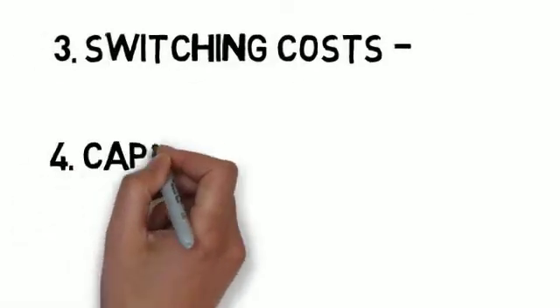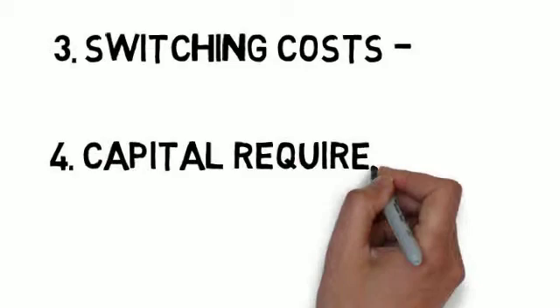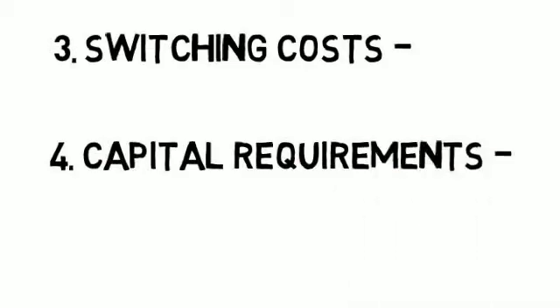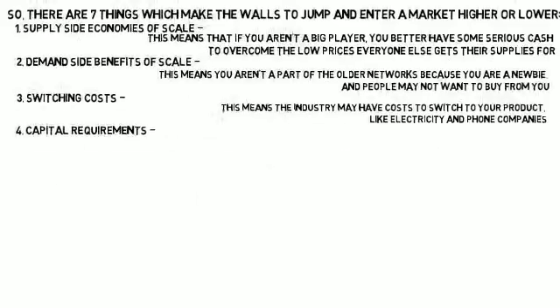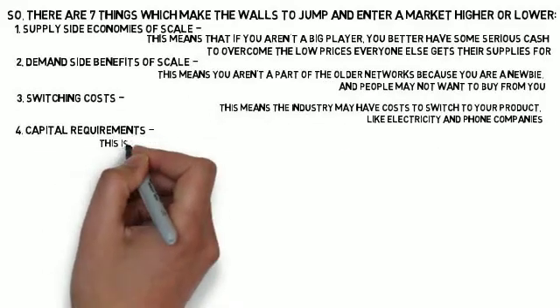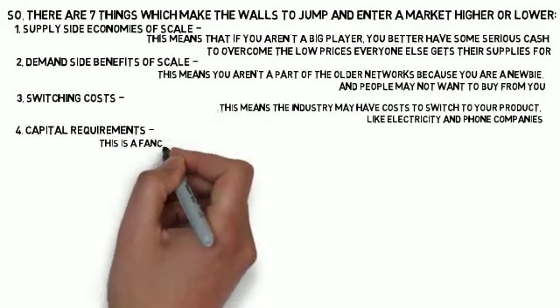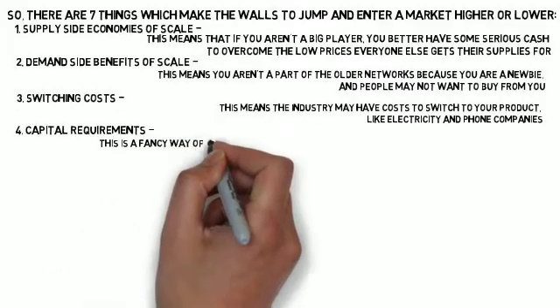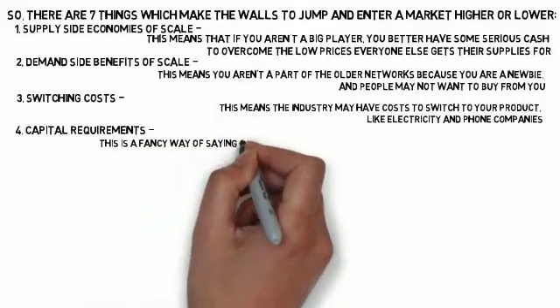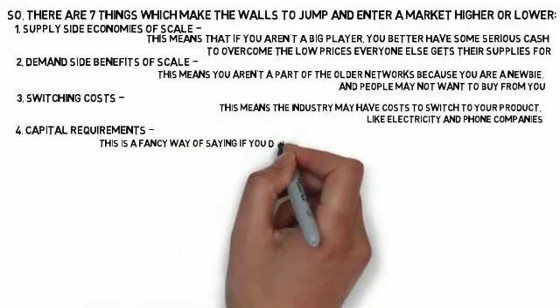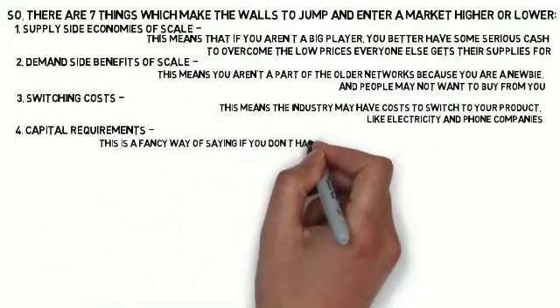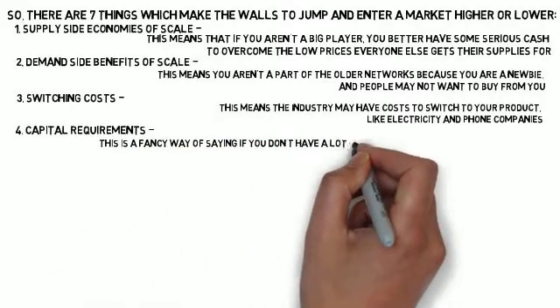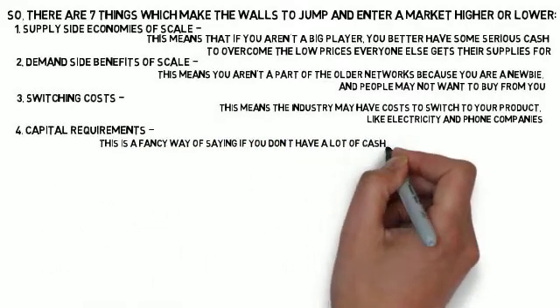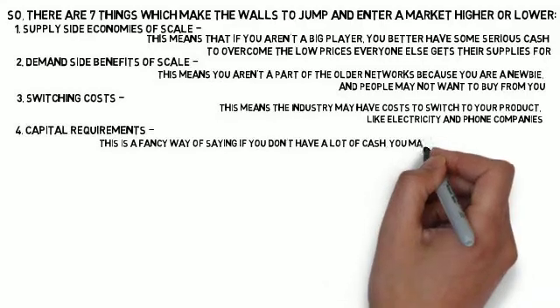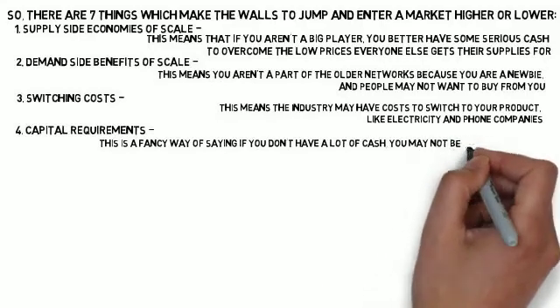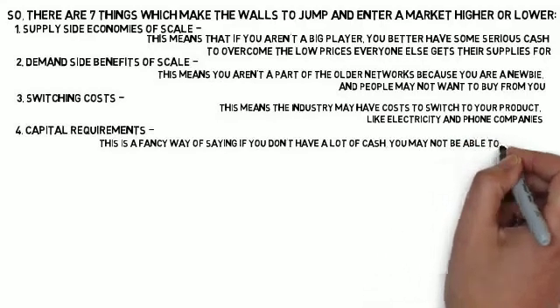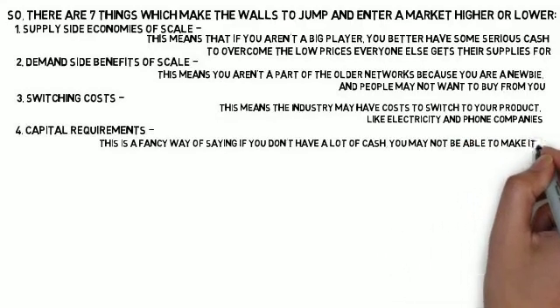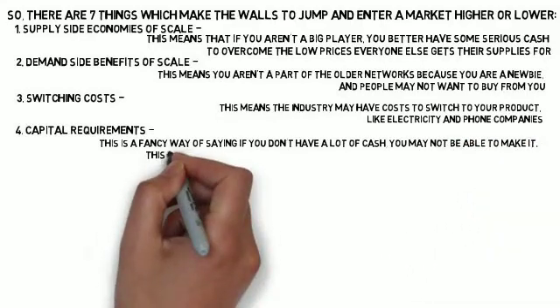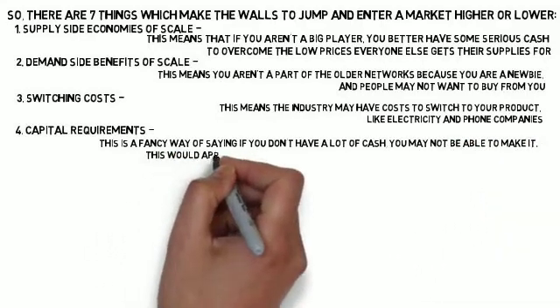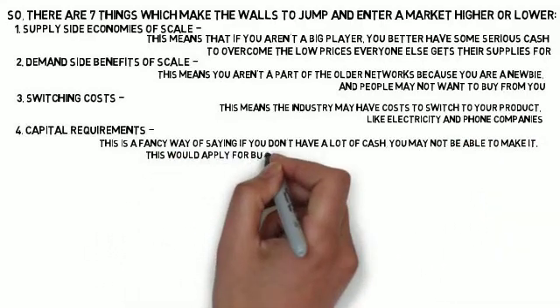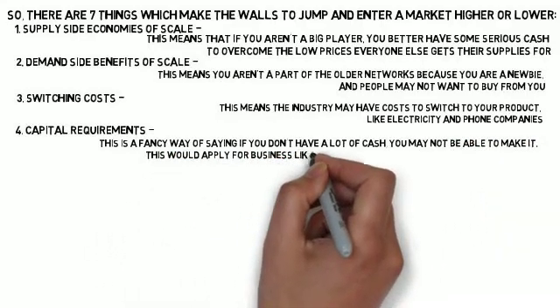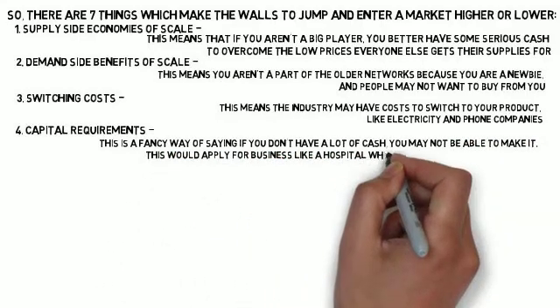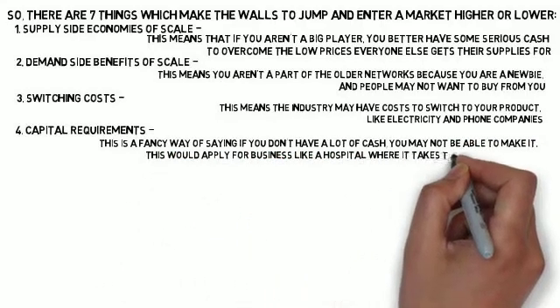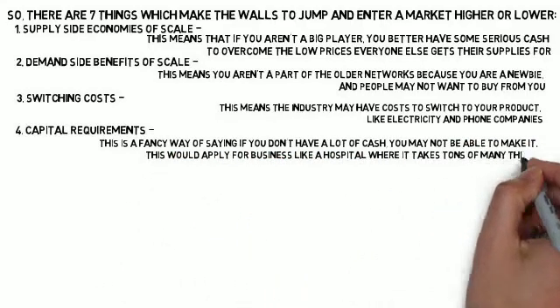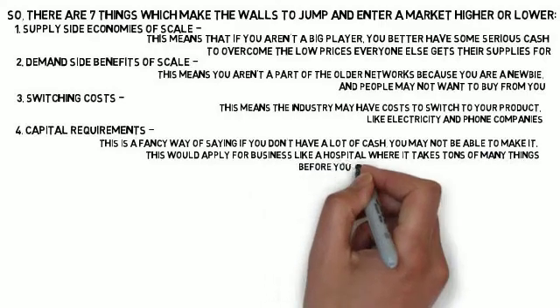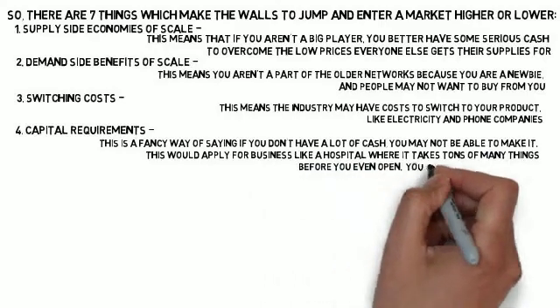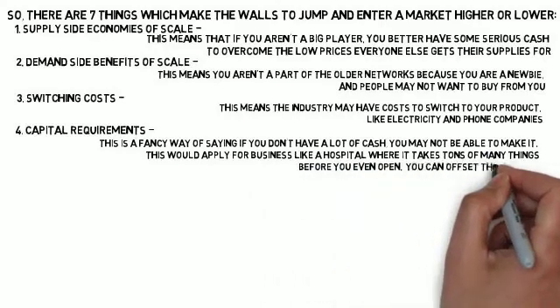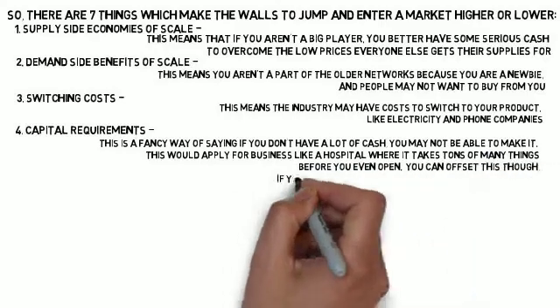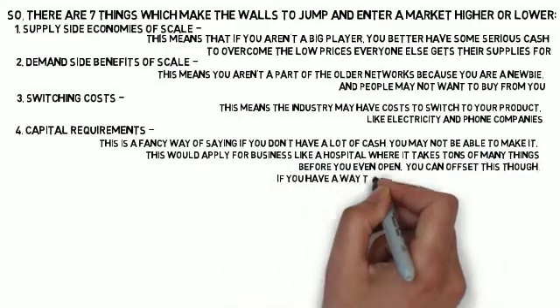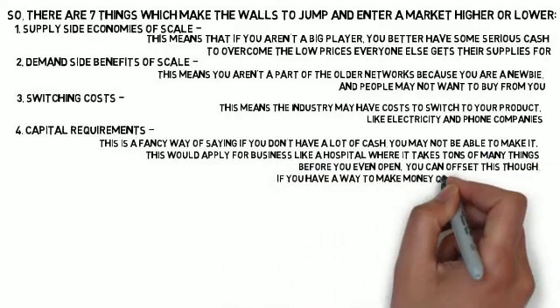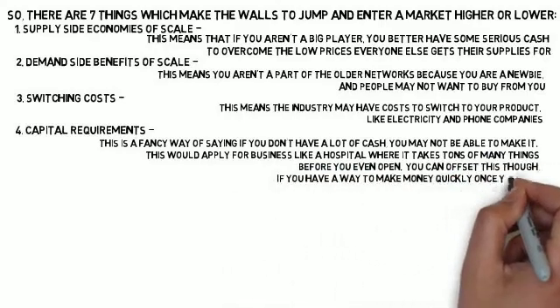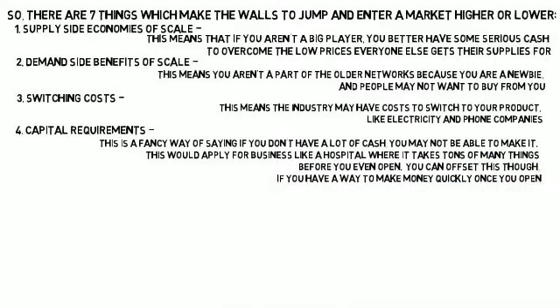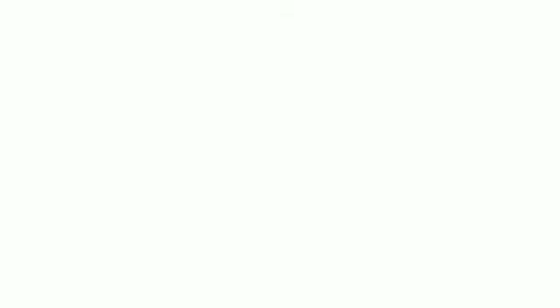Three: switching costs — the industry may have costs to switch to your product, like electricity and phone companies. Four: capital requirements — if you don't have a lot of cash, you may not be able to make it. This applies to businesses like a hospital where it takes a lot before you even open, though you can offset this if you have a way to make money quickly once you open.